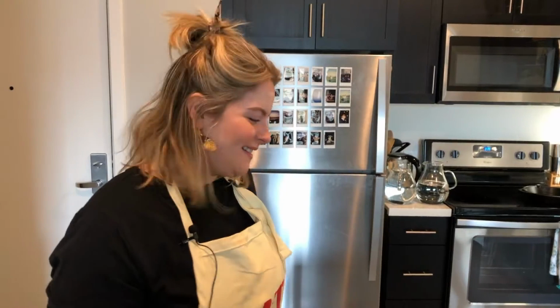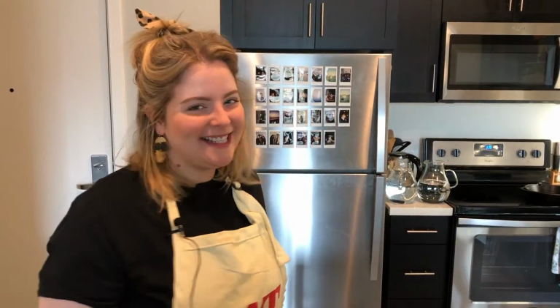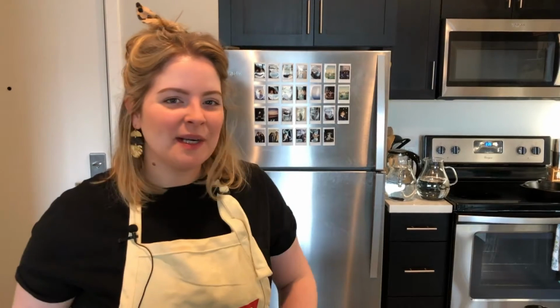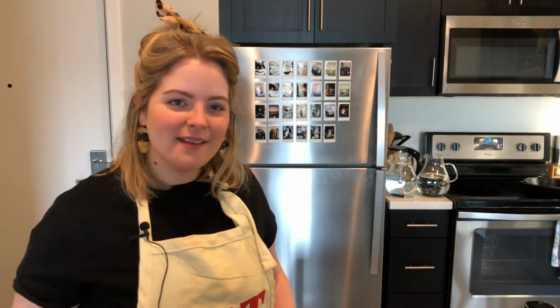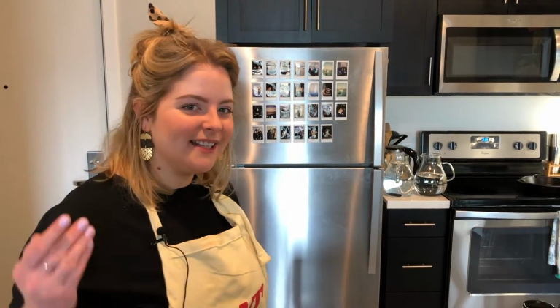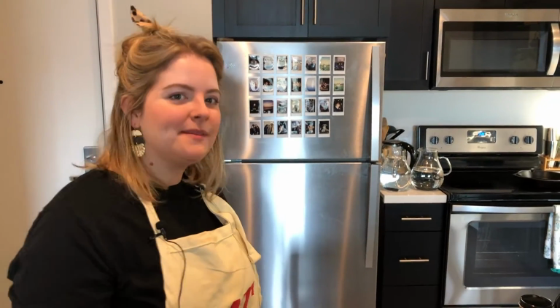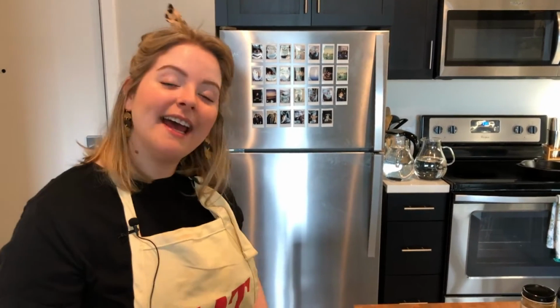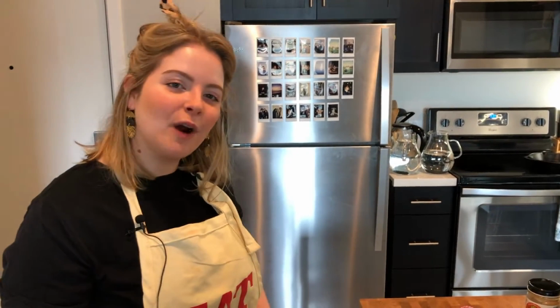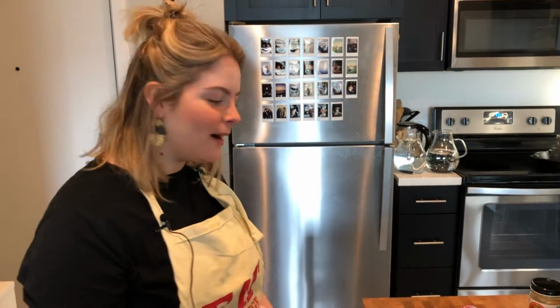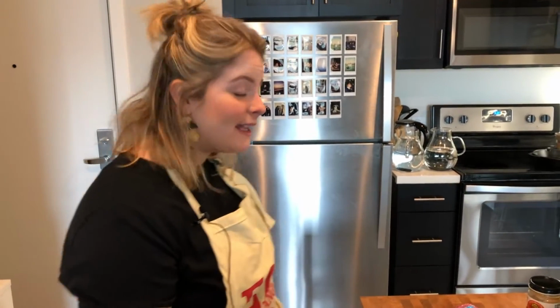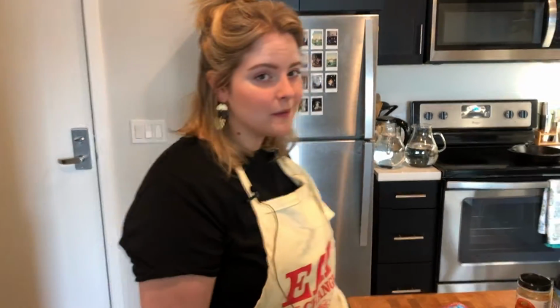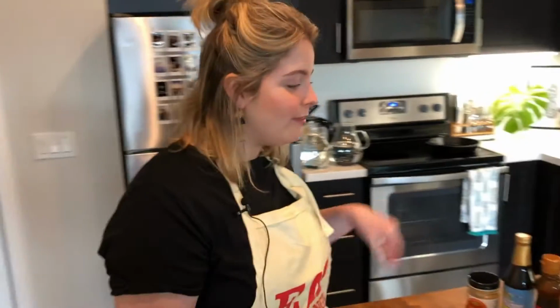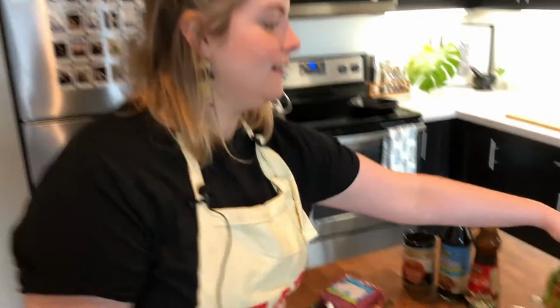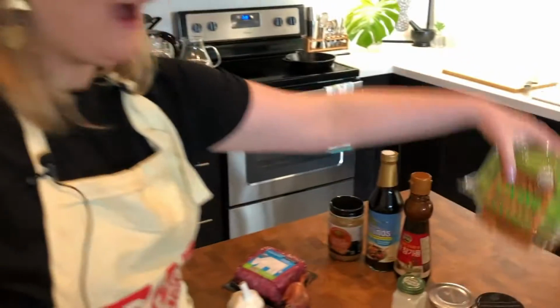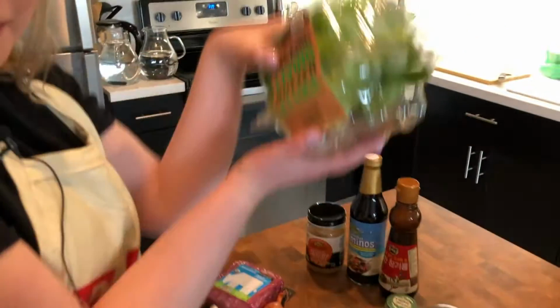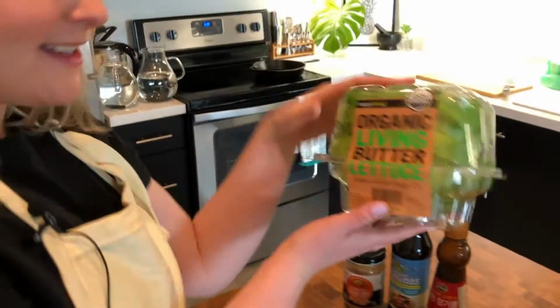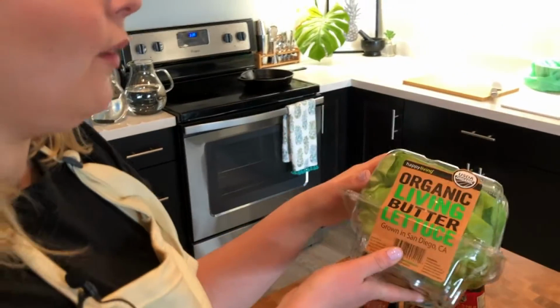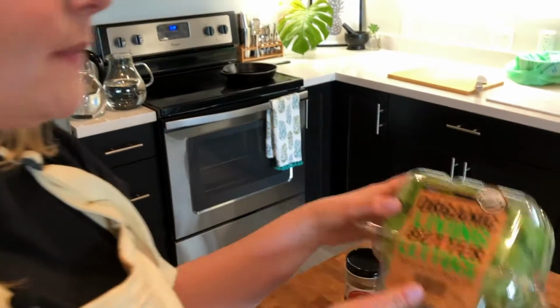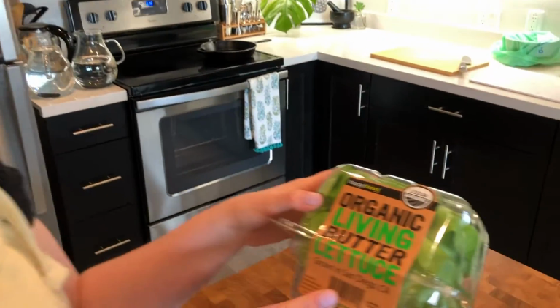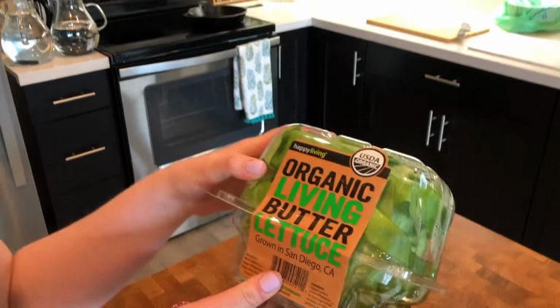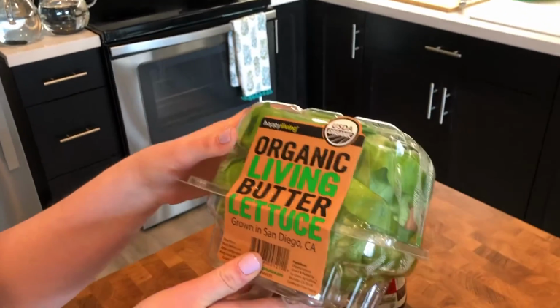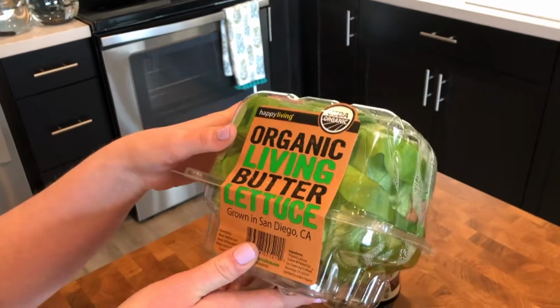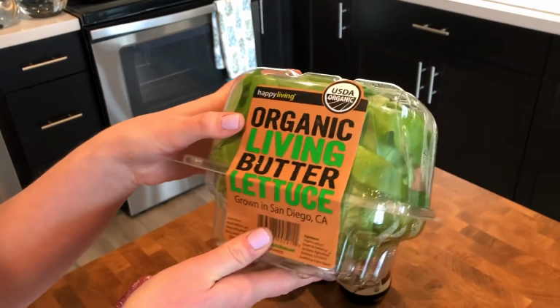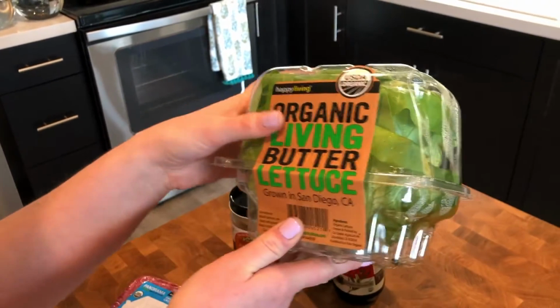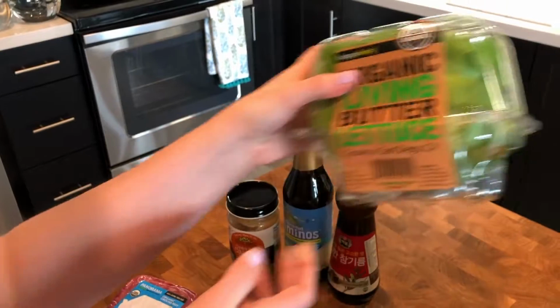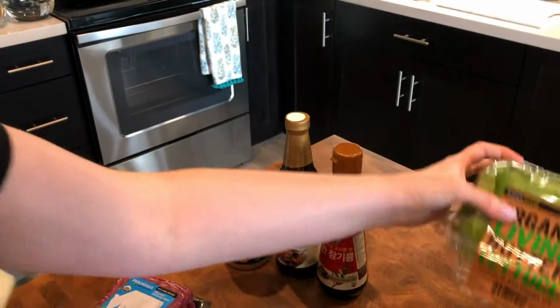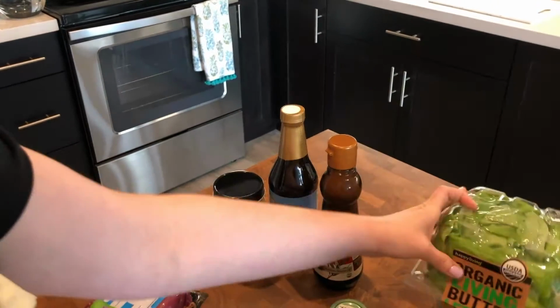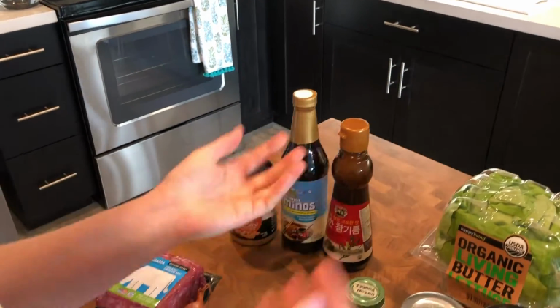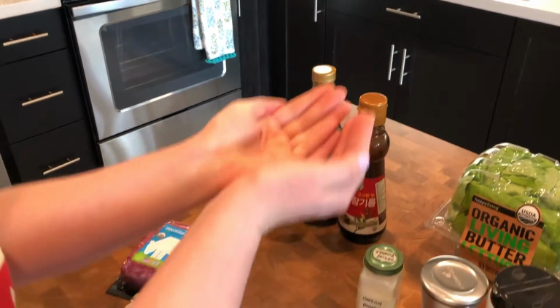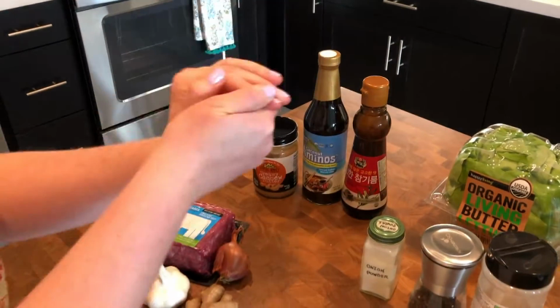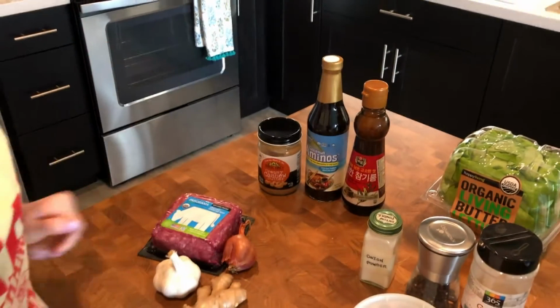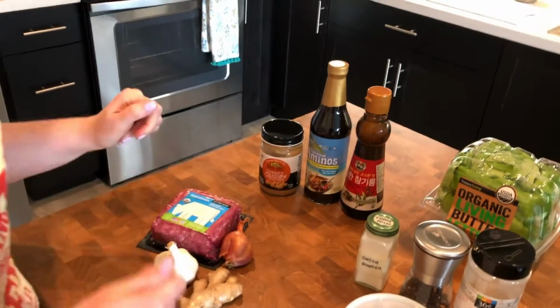Alright, to get started with our lettuce wraps today, let's start with our base, the most important thing — the actual lettuce. We use butter lettuce. You could use little gems, but our favorite is the butter lettuce. It's big enough to wrap things up. It's really good.